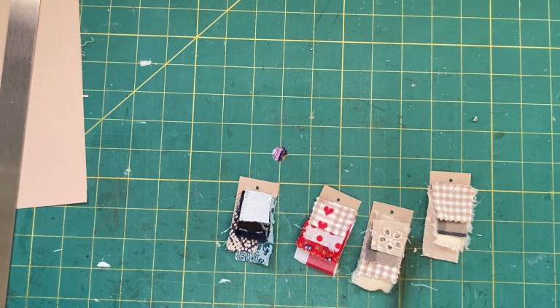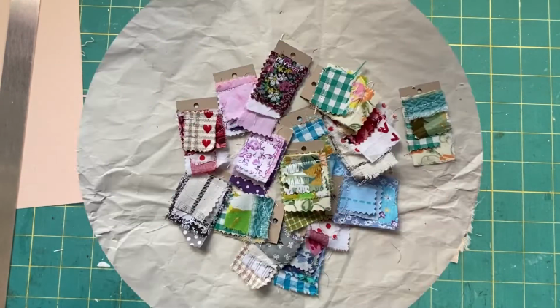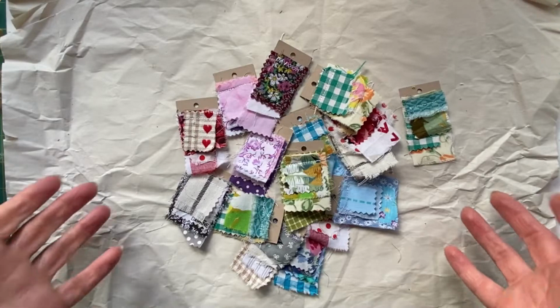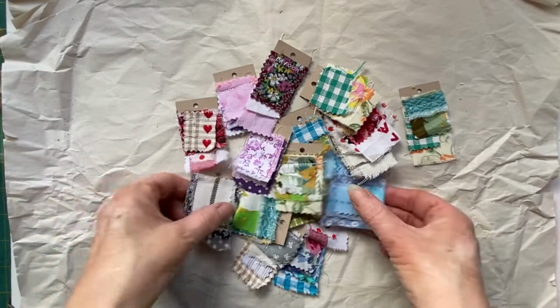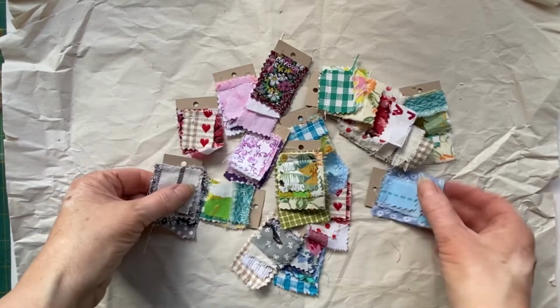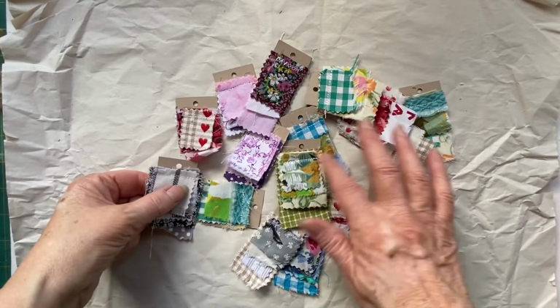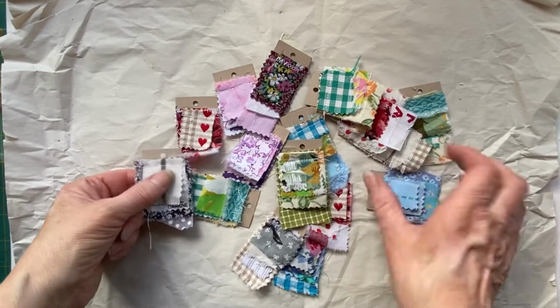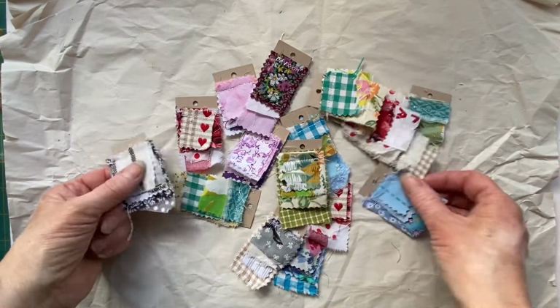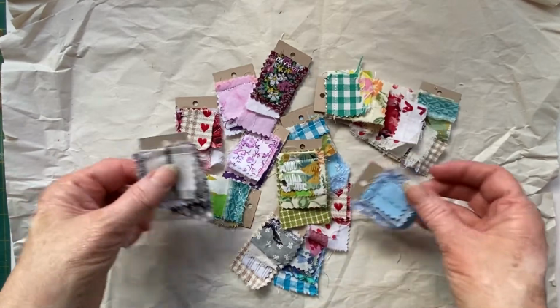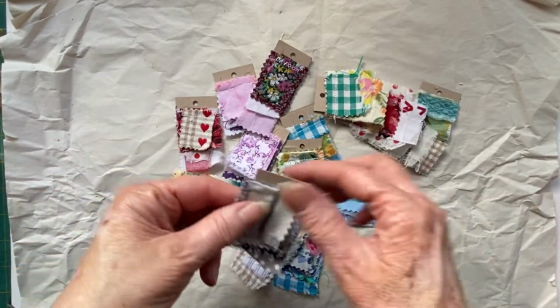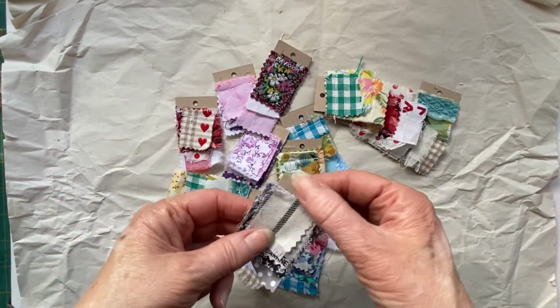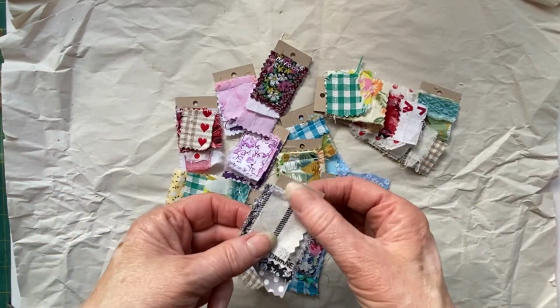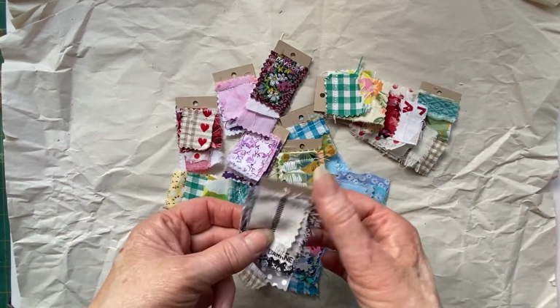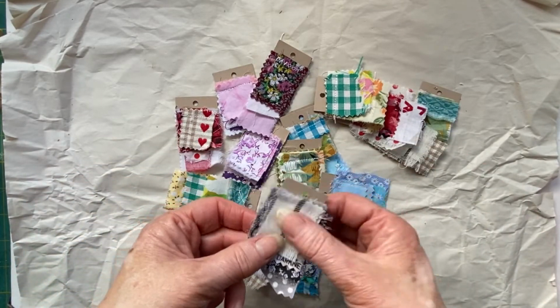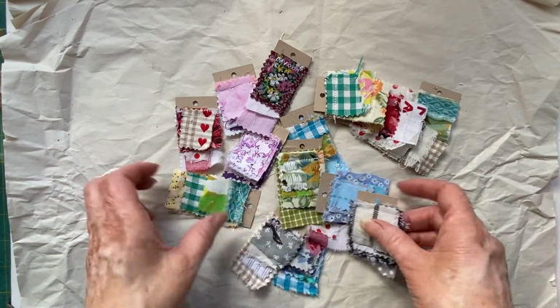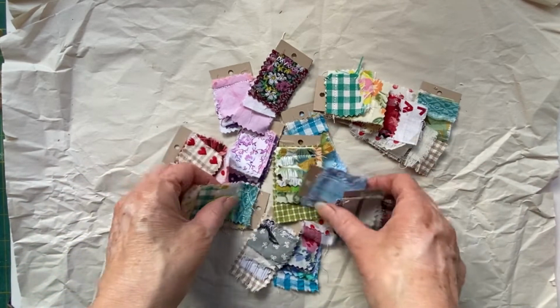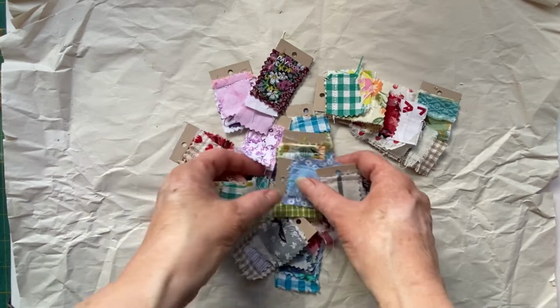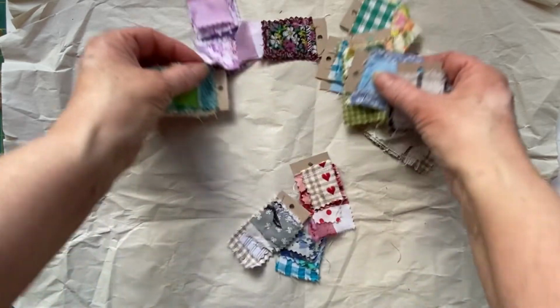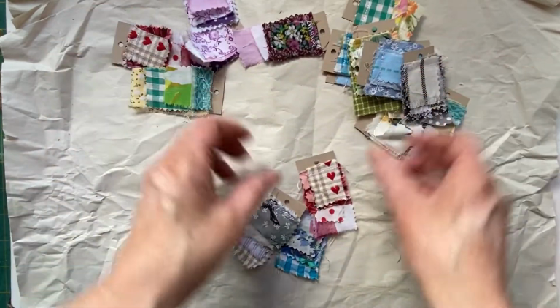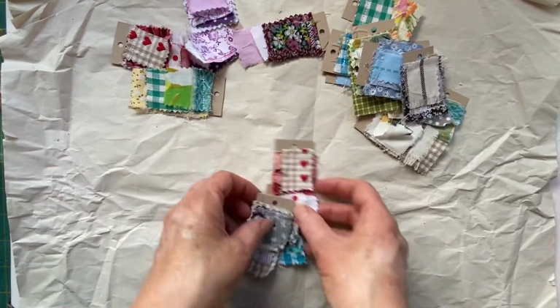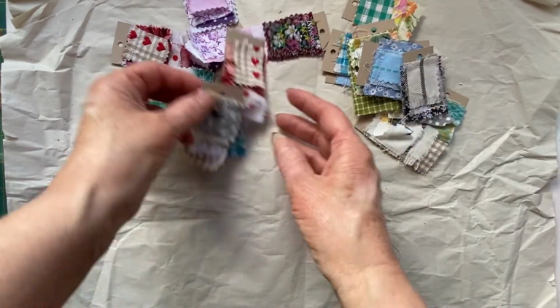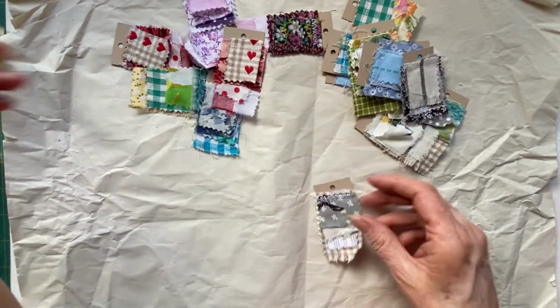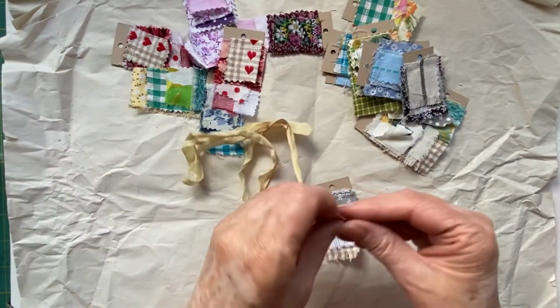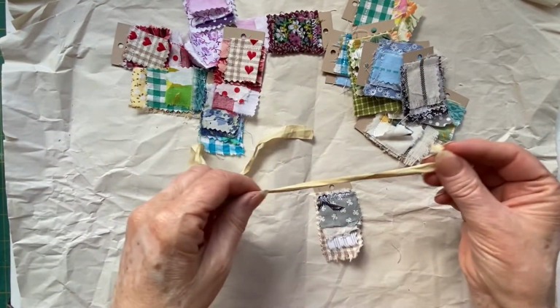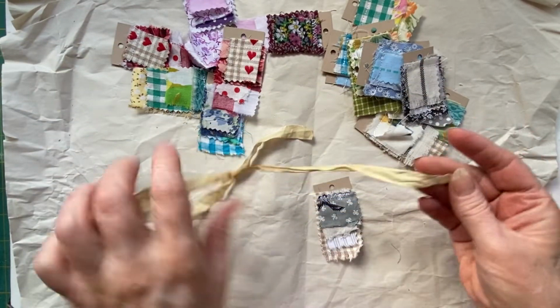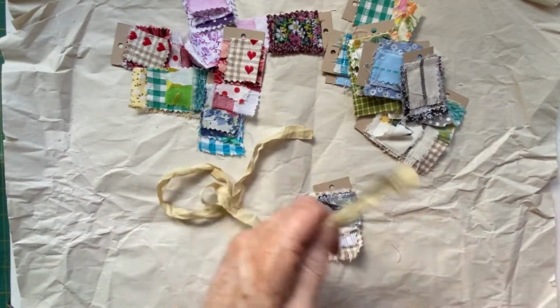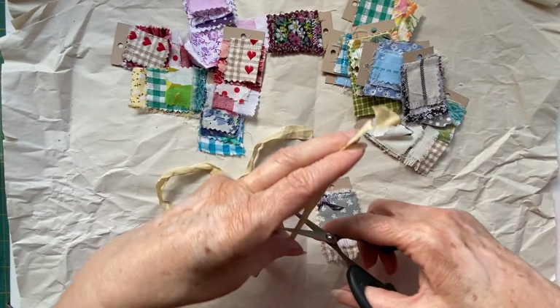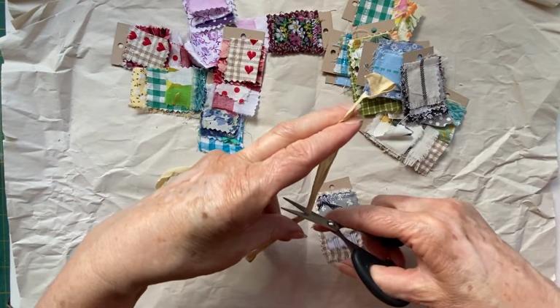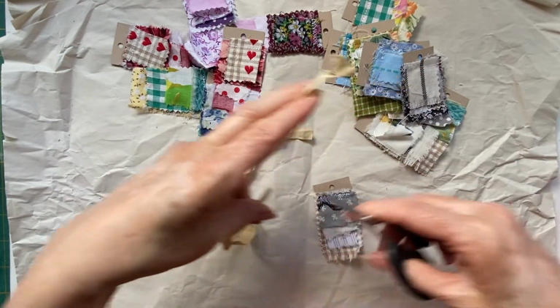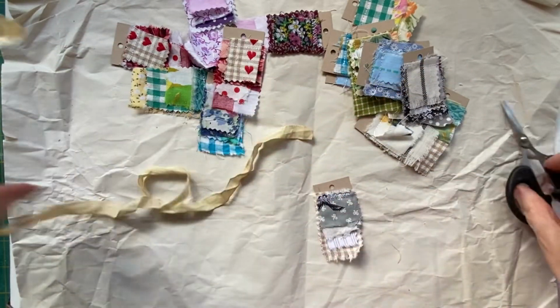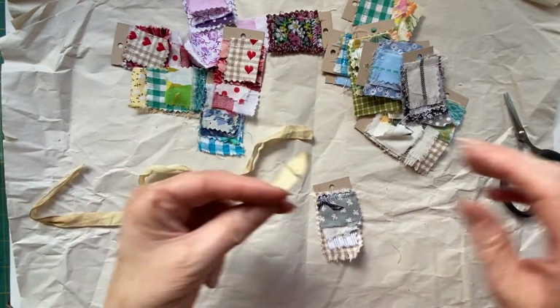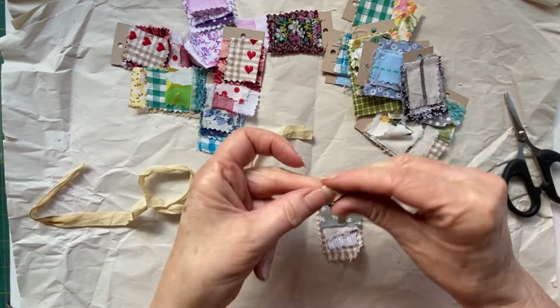So those are the ones we've made. These are all the ones that I made — I told you I got a bit carried away as normal when I'm doing my embellishments! So I thought I'd show you a few ways of using them.